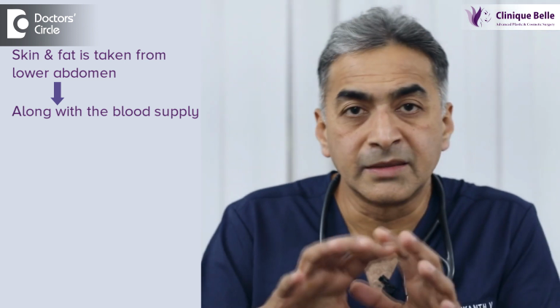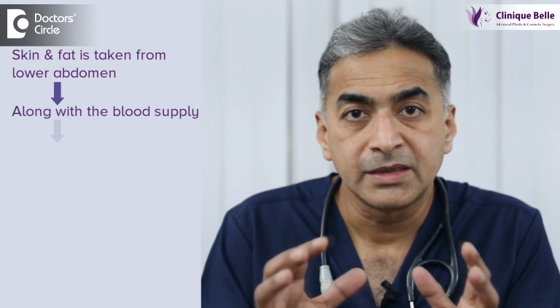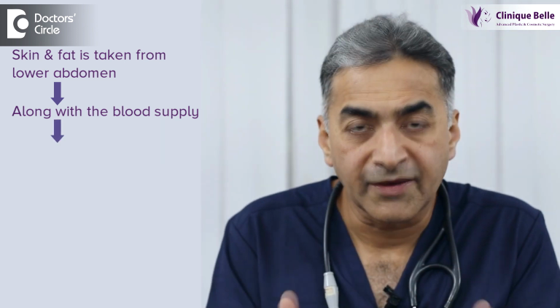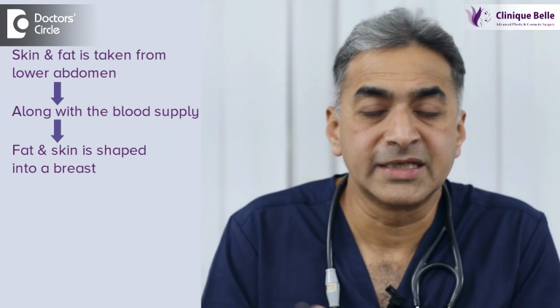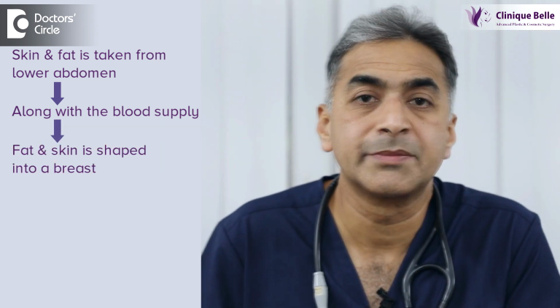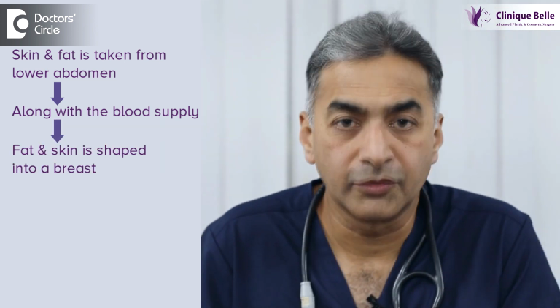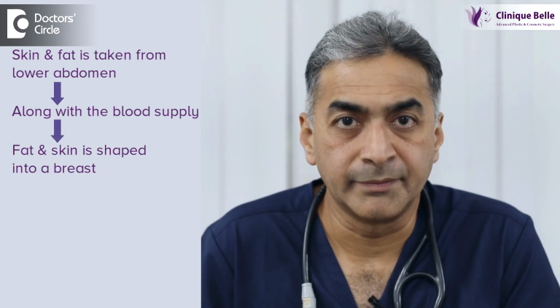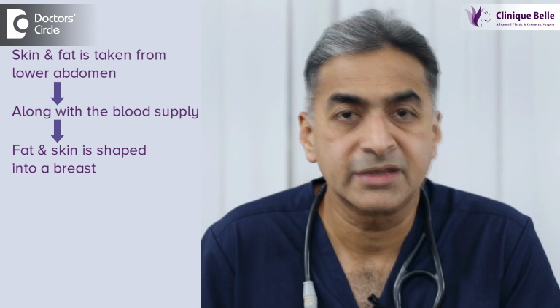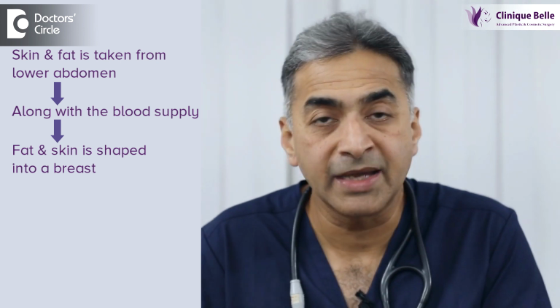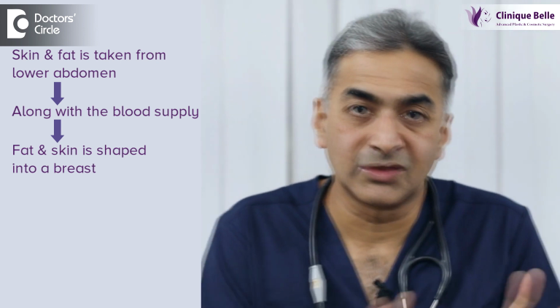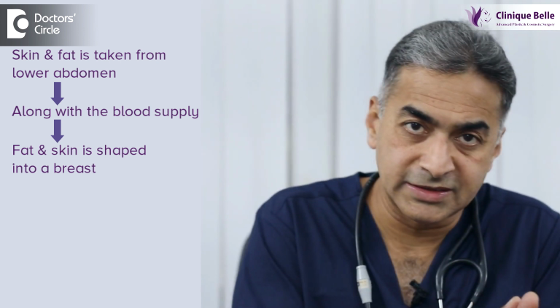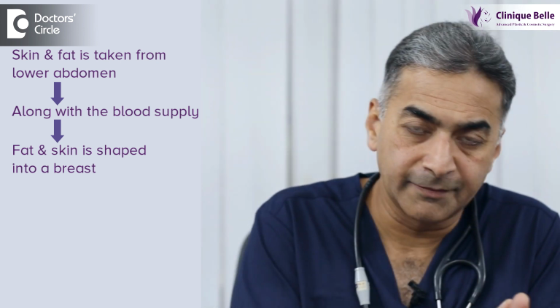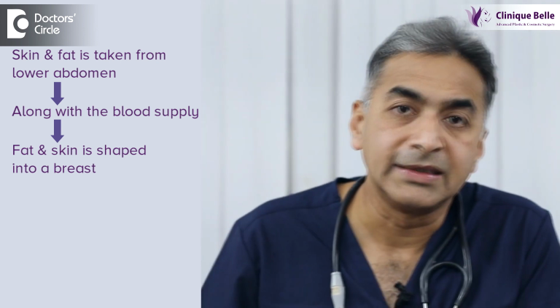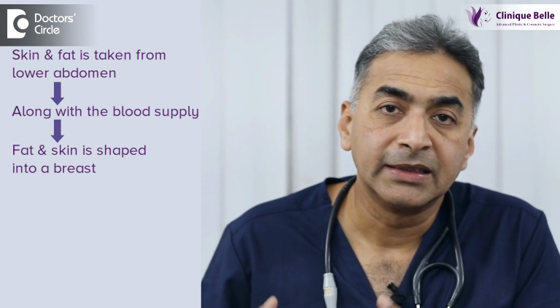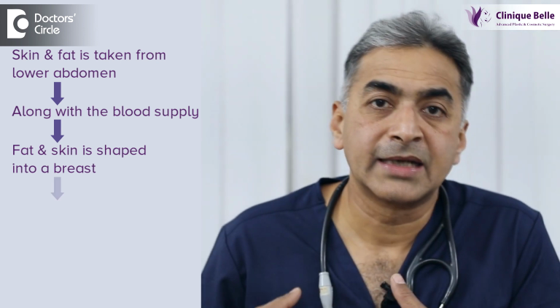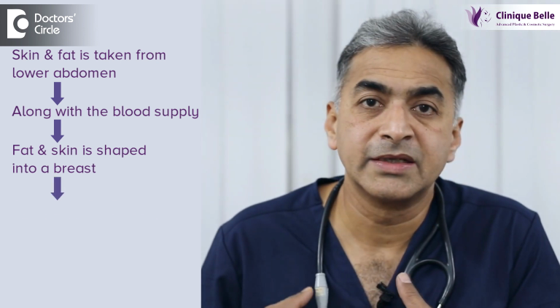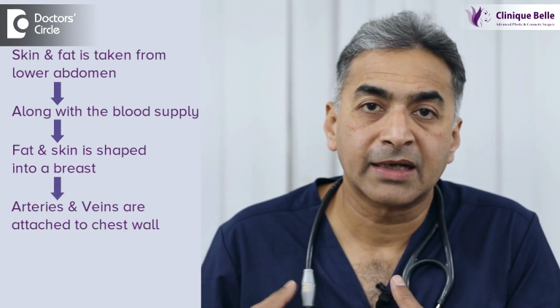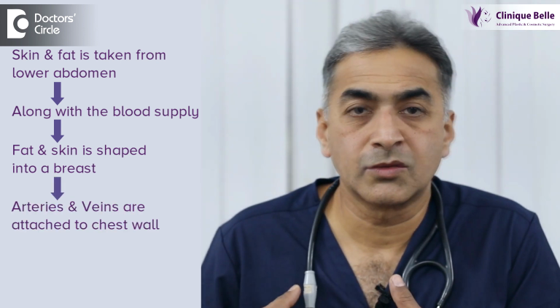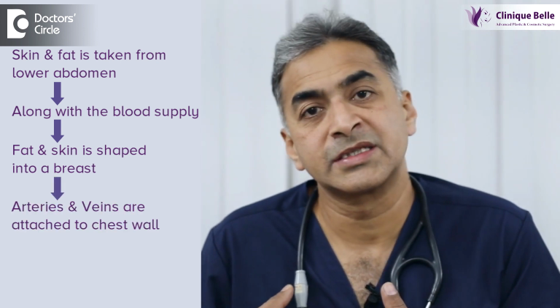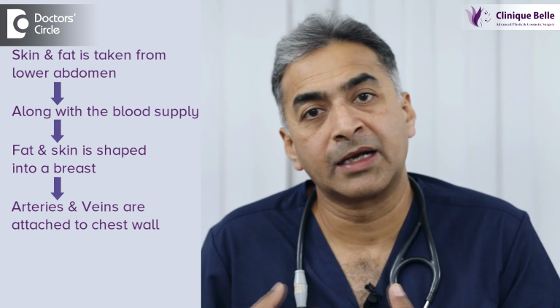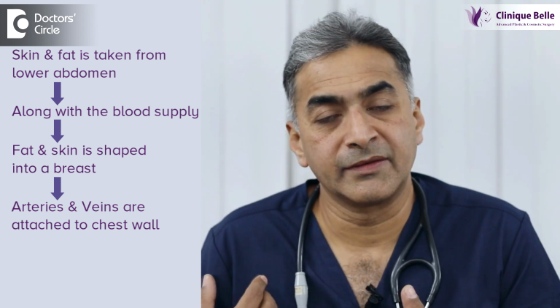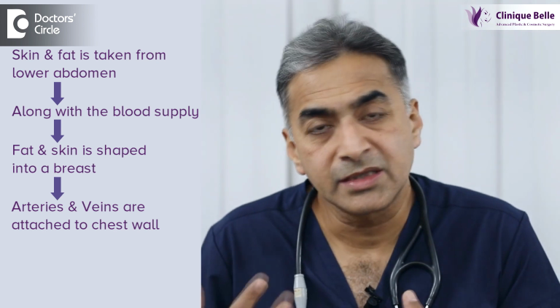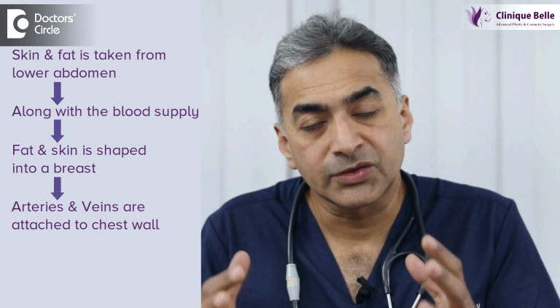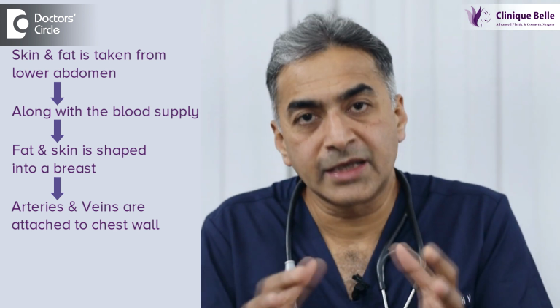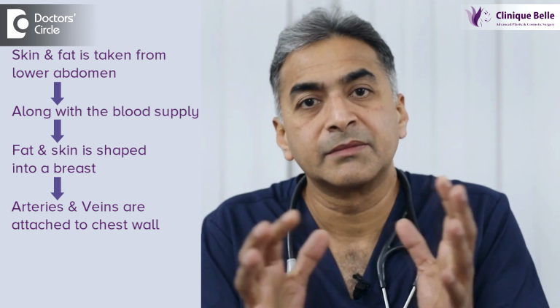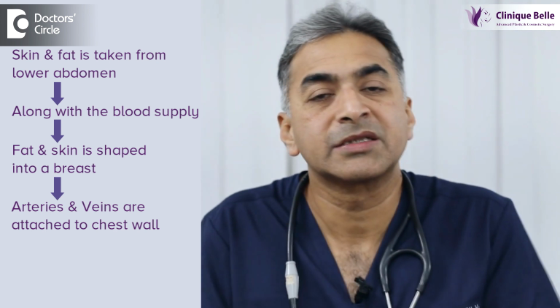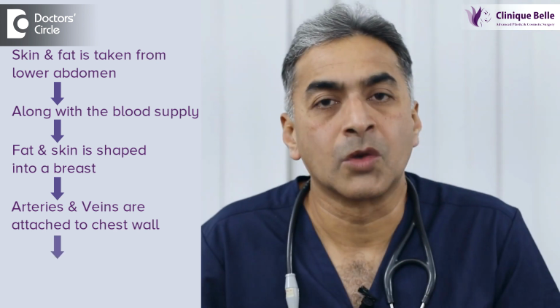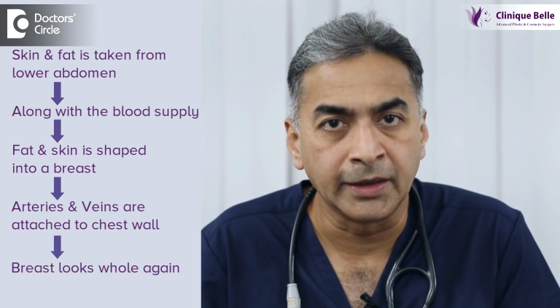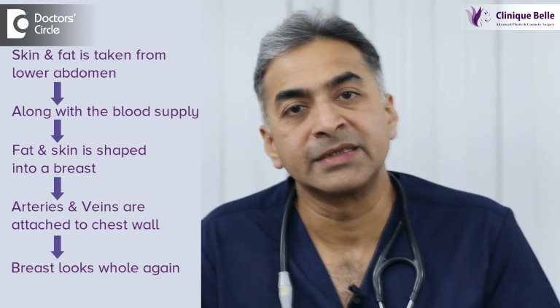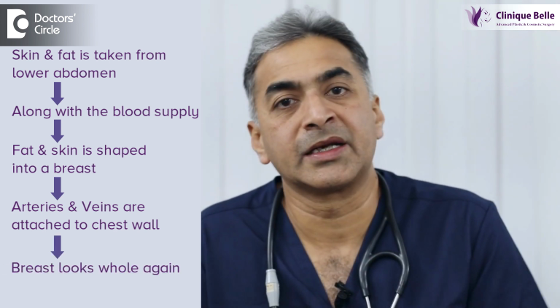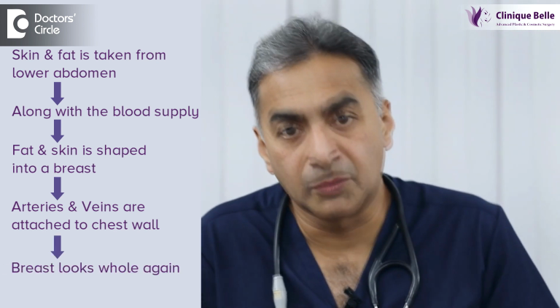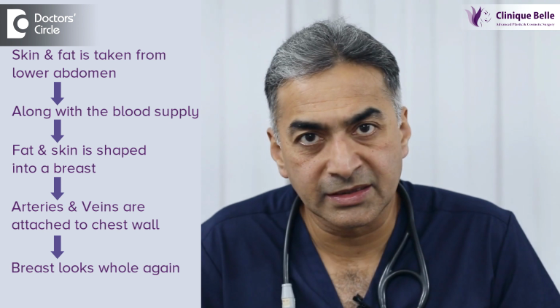The fat and skin is shaped into a breast to match the opposite side, and then the artery and veins are attached to one of the chest wall arteries and veins so that the breast looks whole again. It is symmetrical to the opposite side.